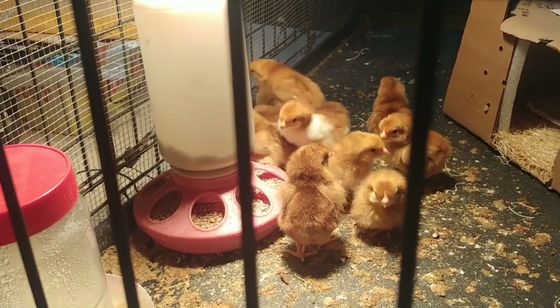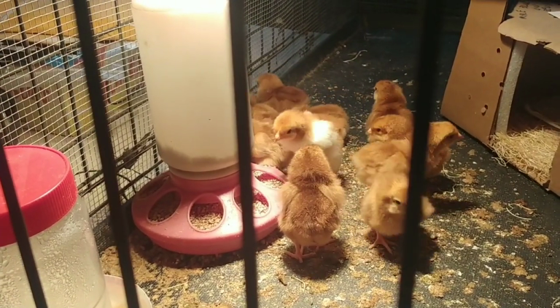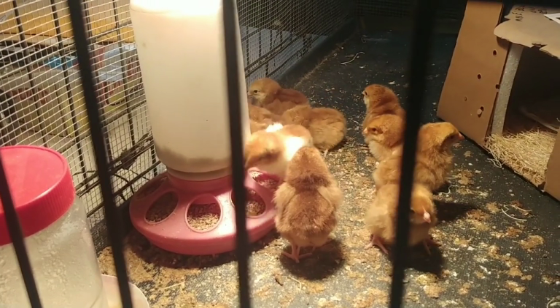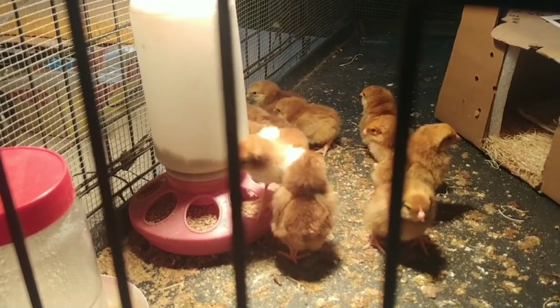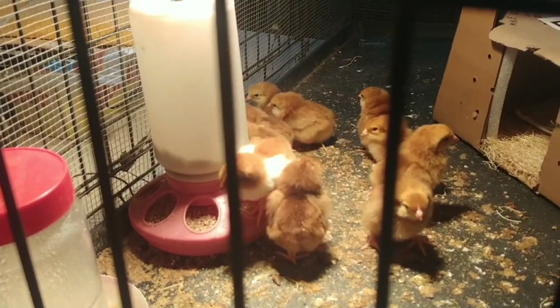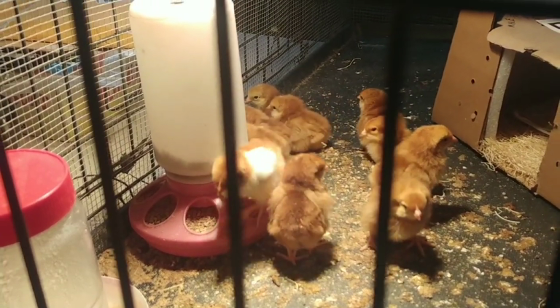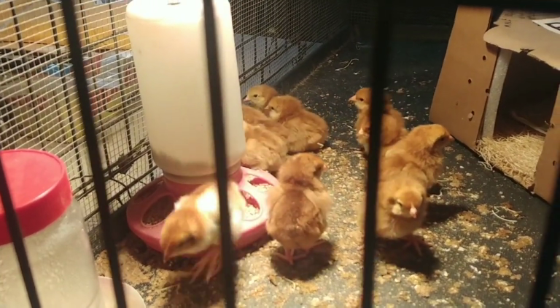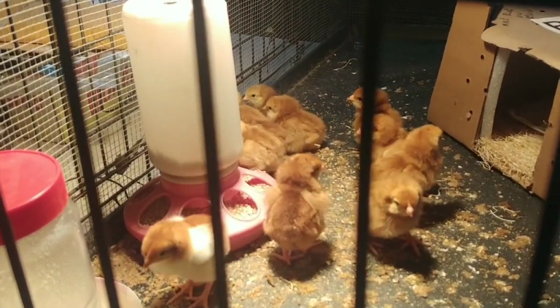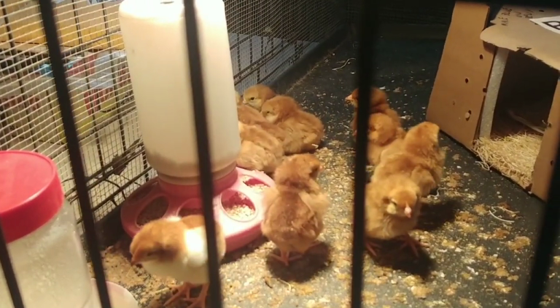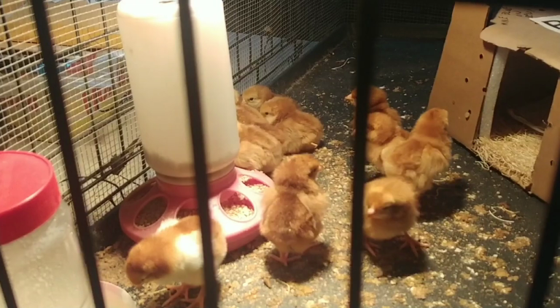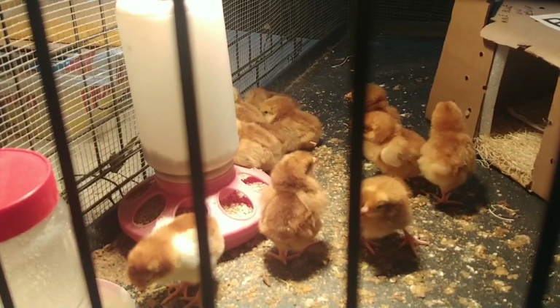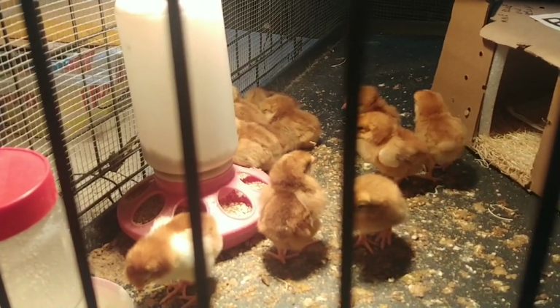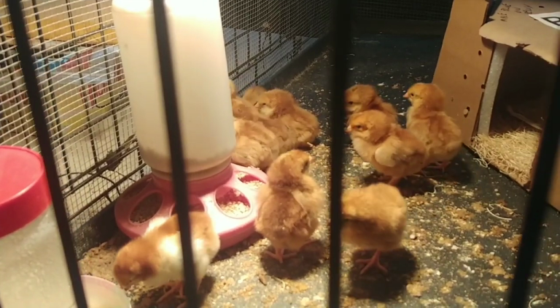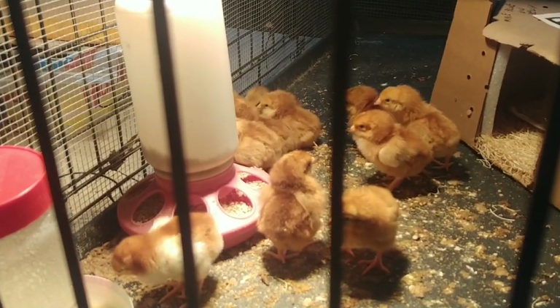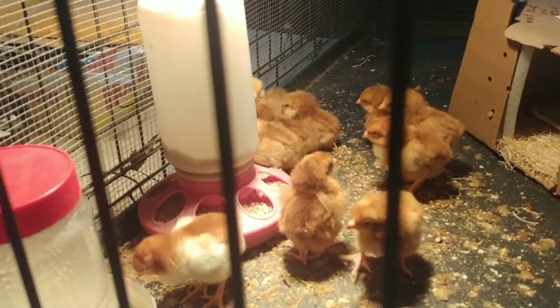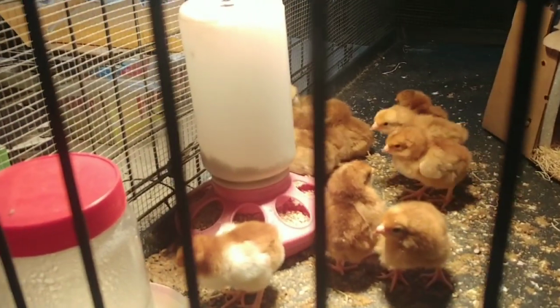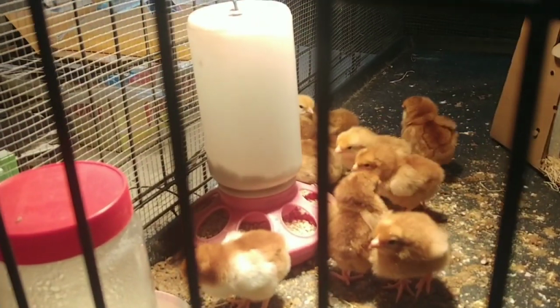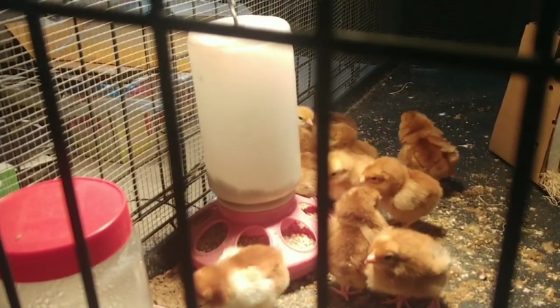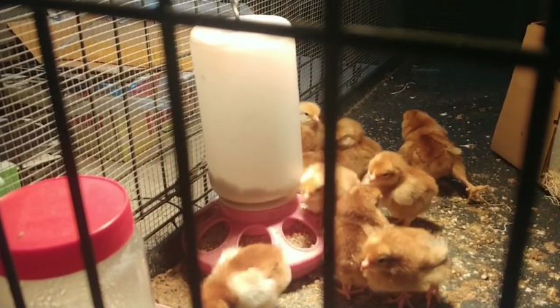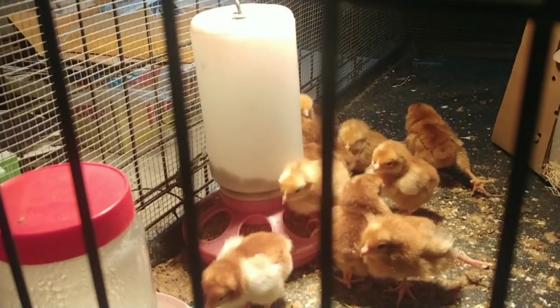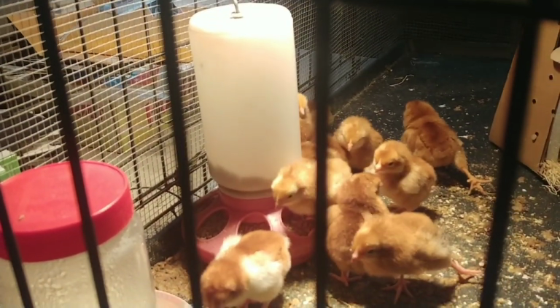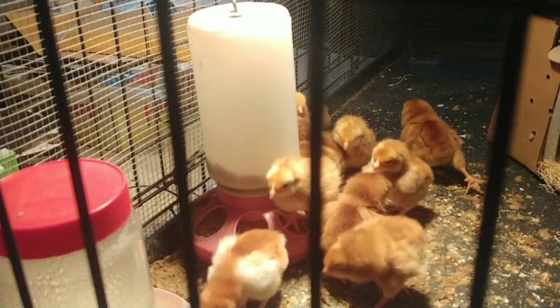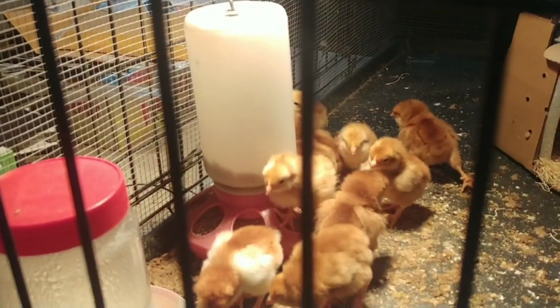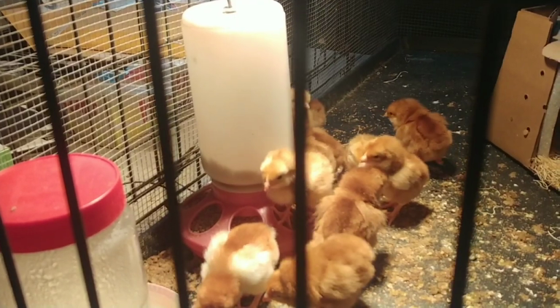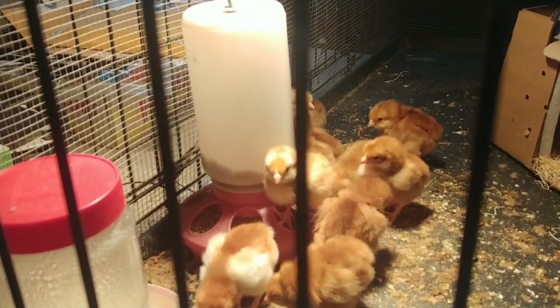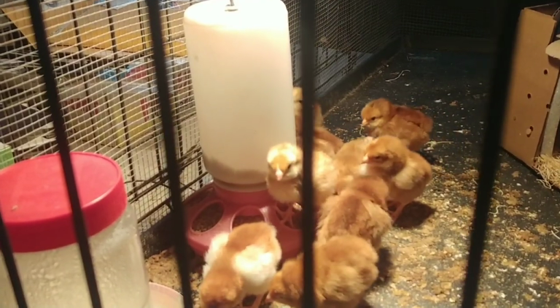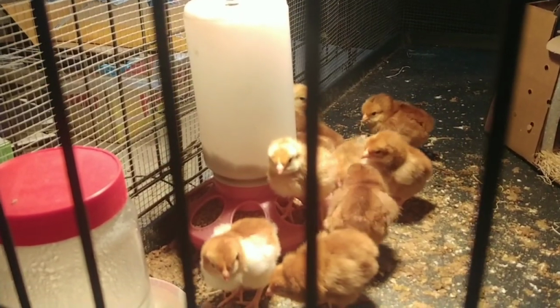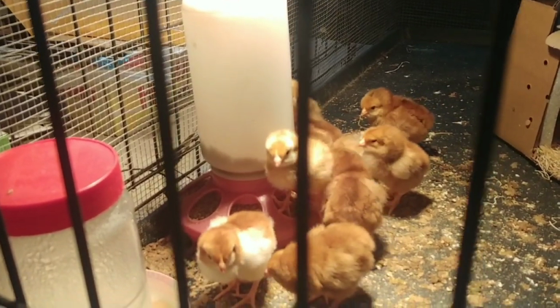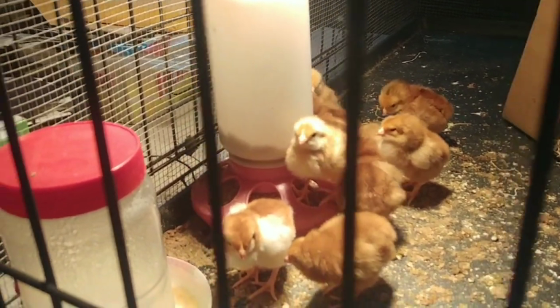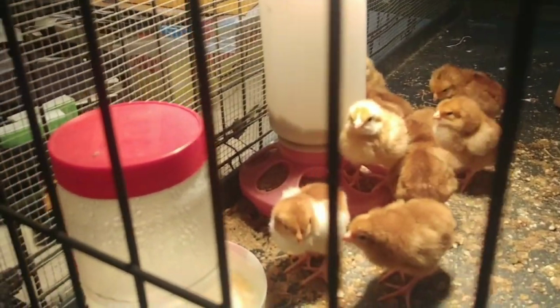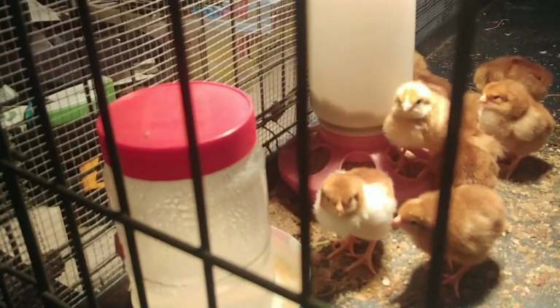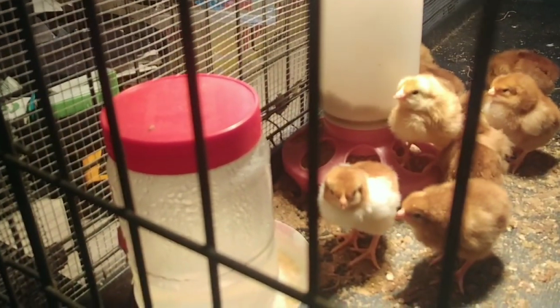Chickens eat a lot. It's been about 24 hours since they showed up and you can see that their food container is nearly empty. They also drink a lot.